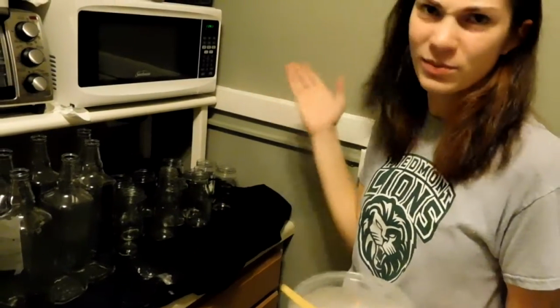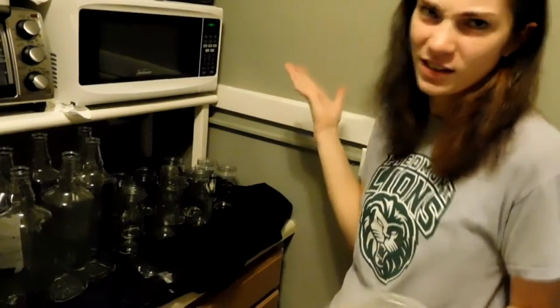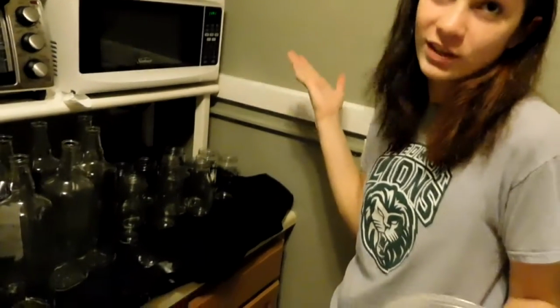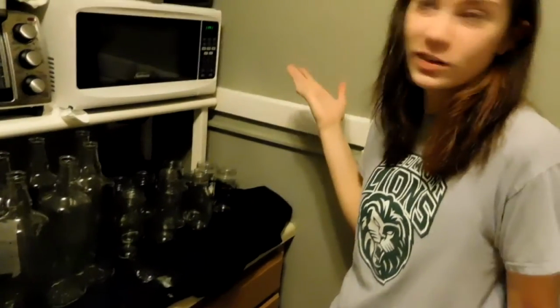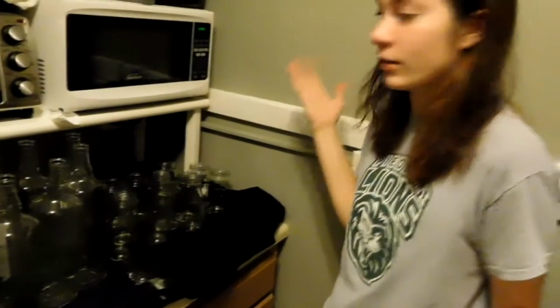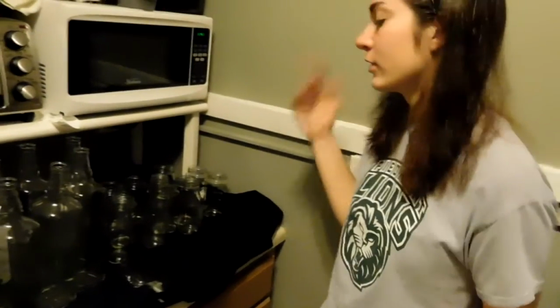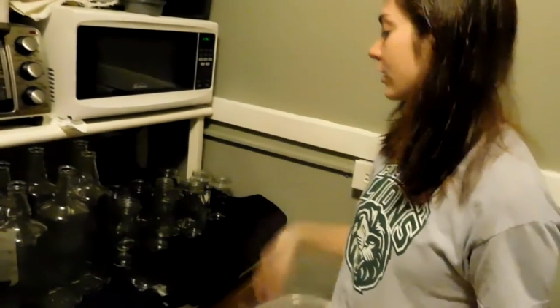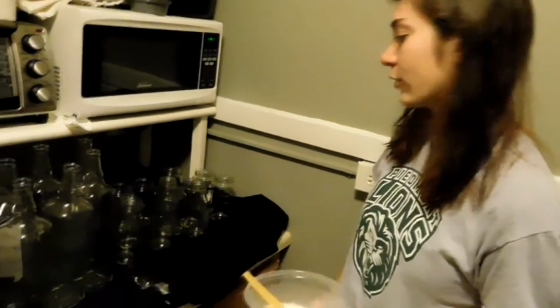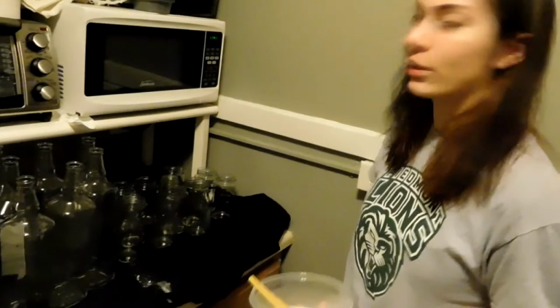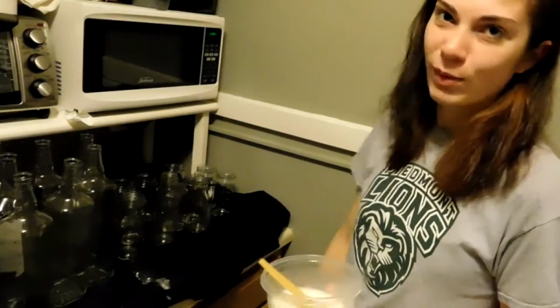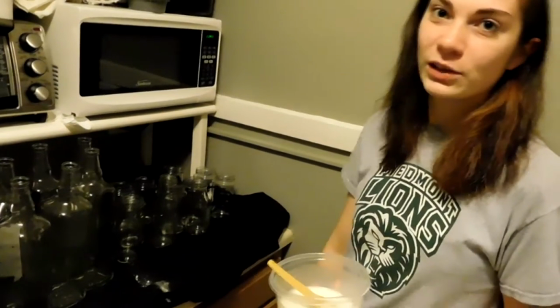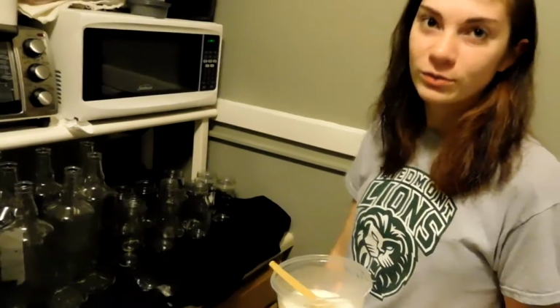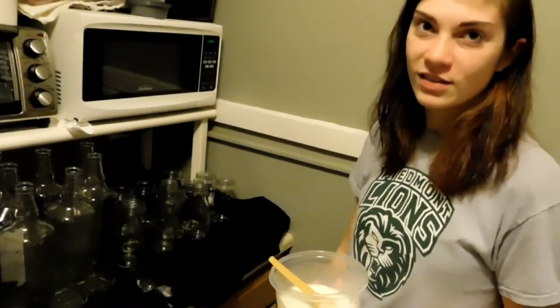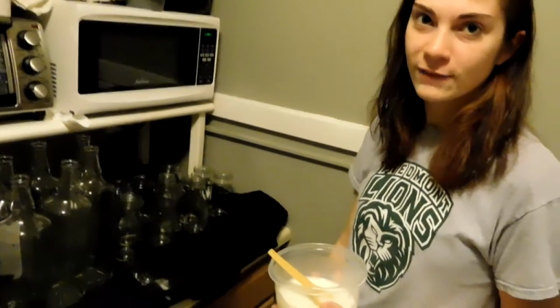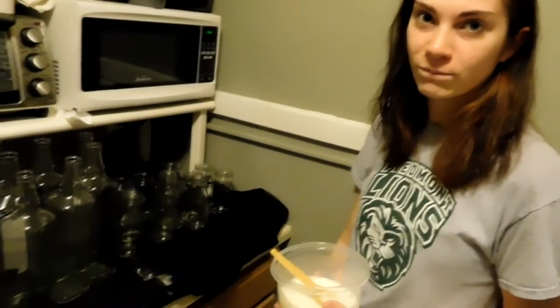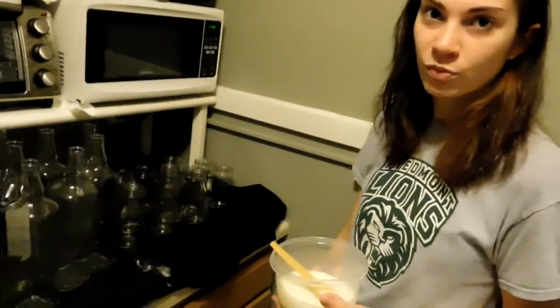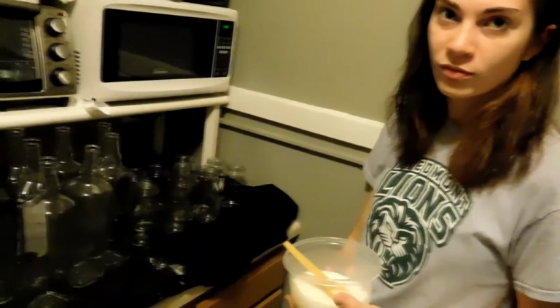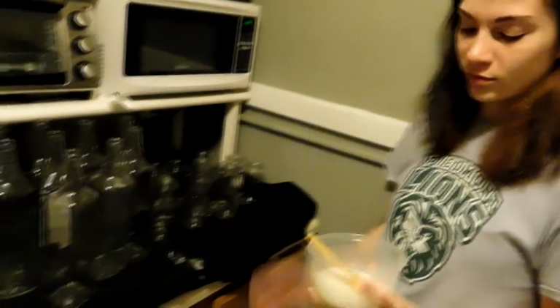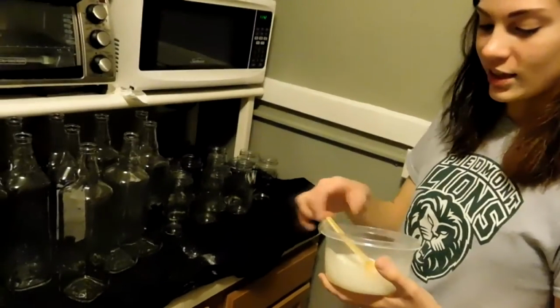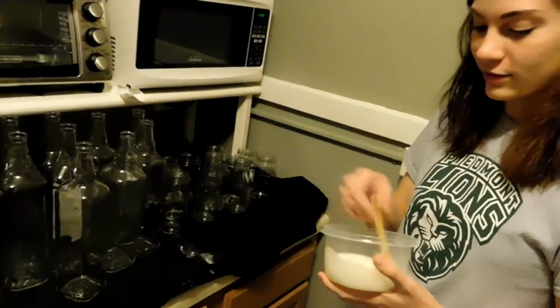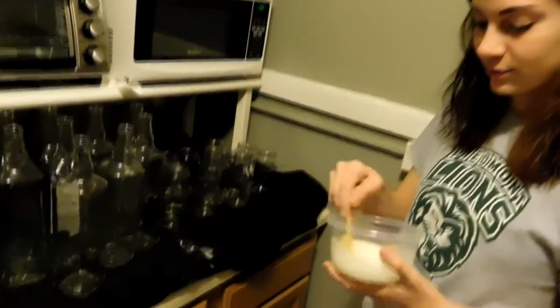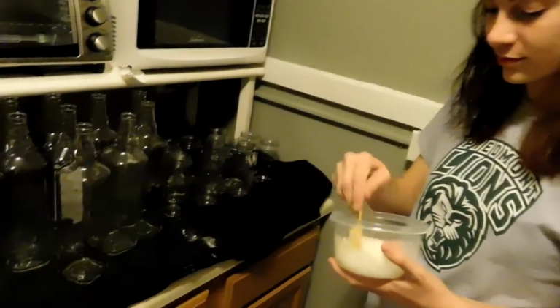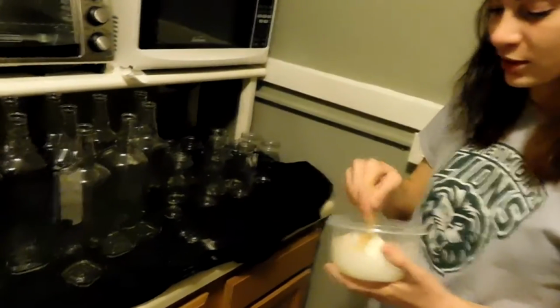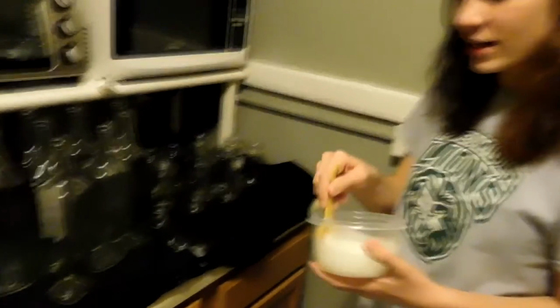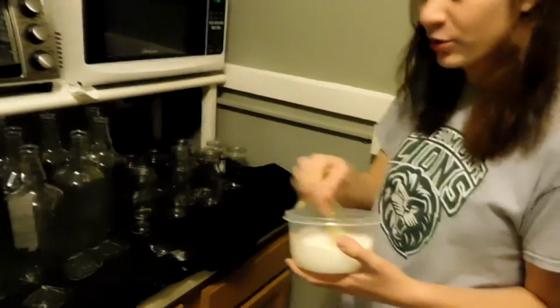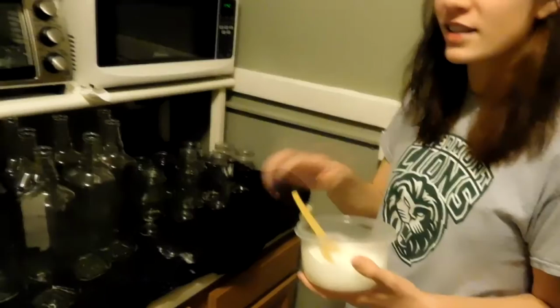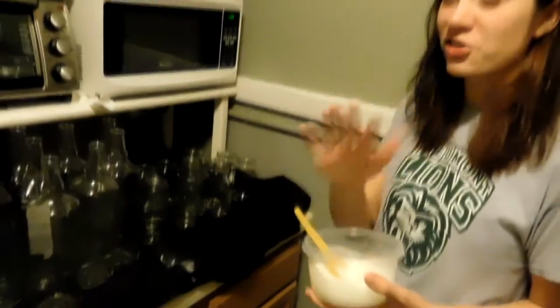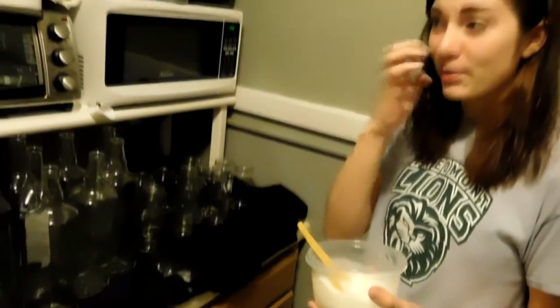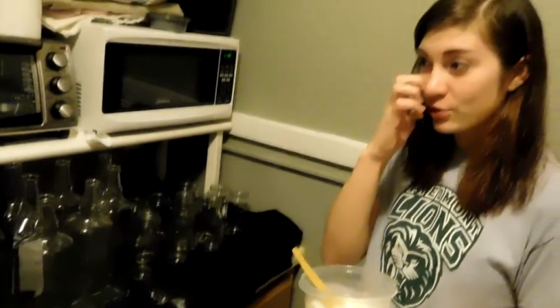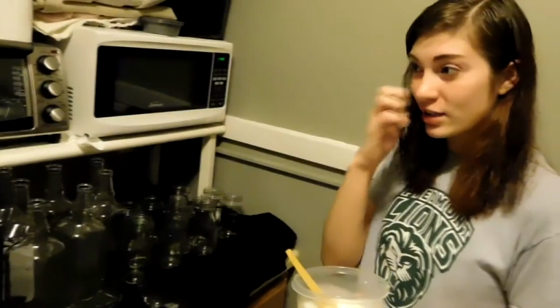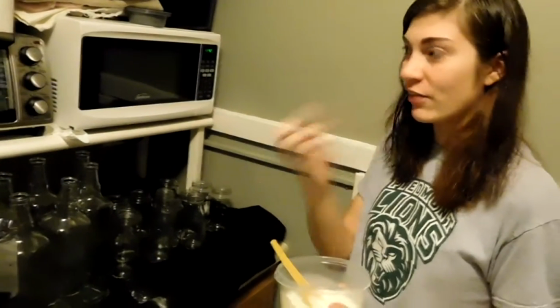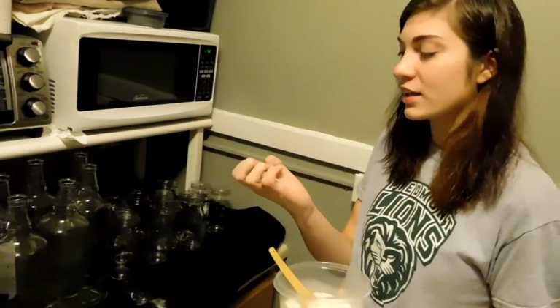I don't really know — I'll look it up — and then wipe it off with paper towel. Basically like DIY Goo Gone. I'm really excited to try it because Goo Gone is my favorite thing.